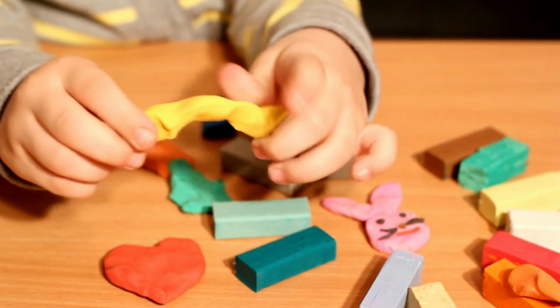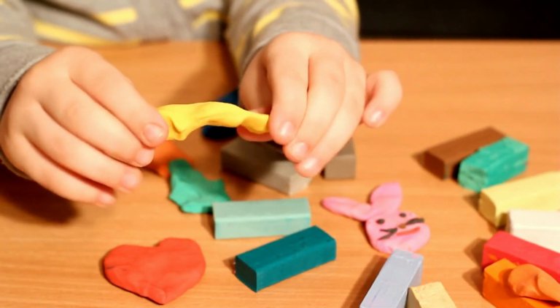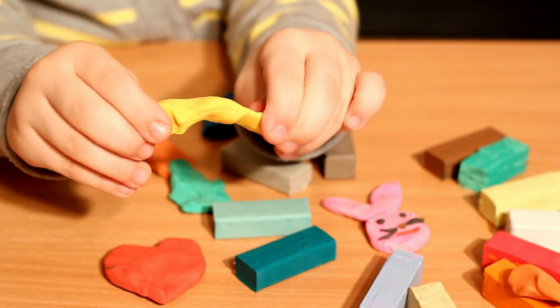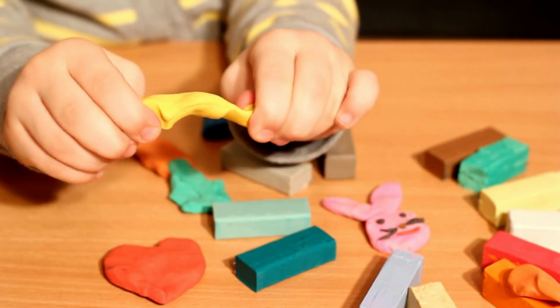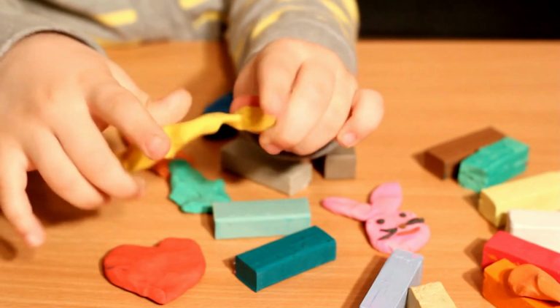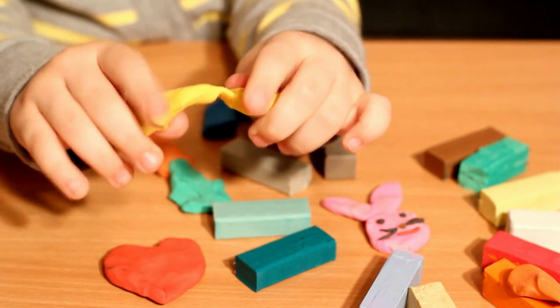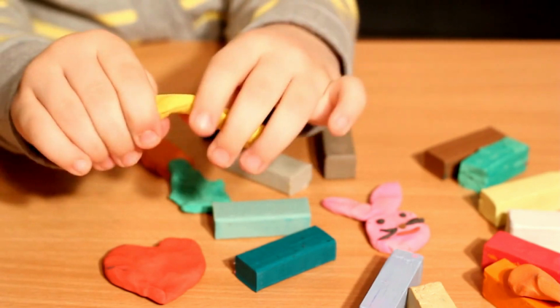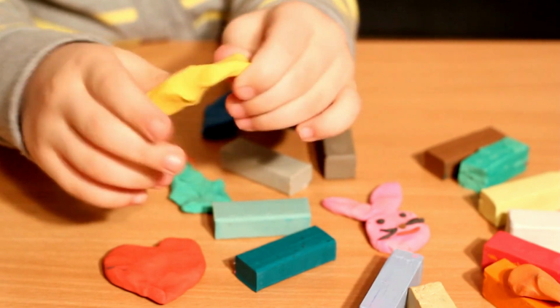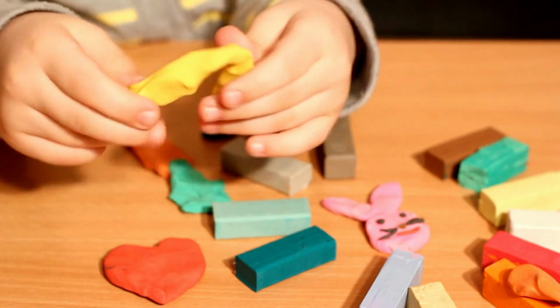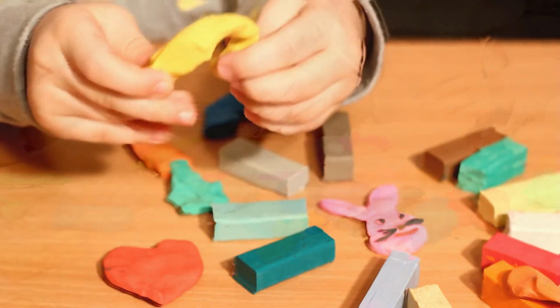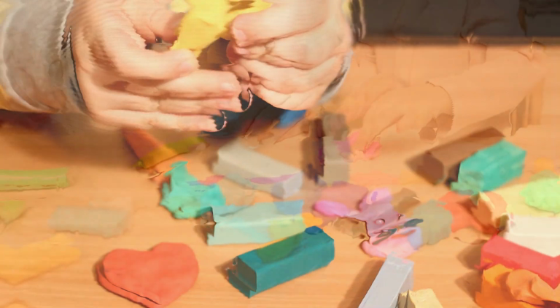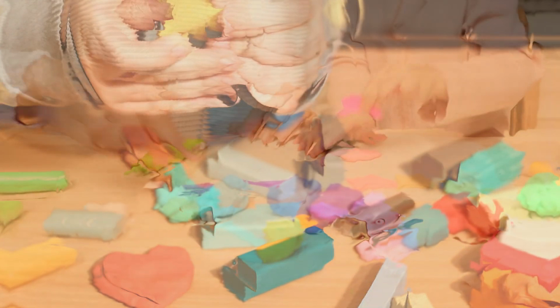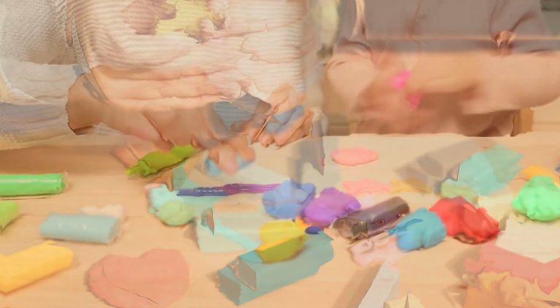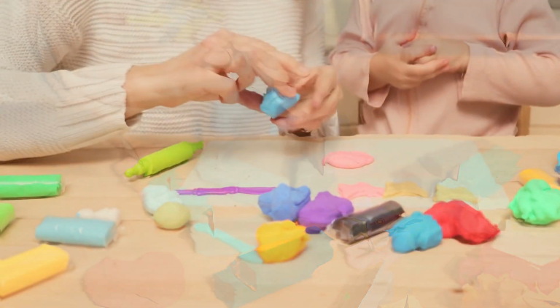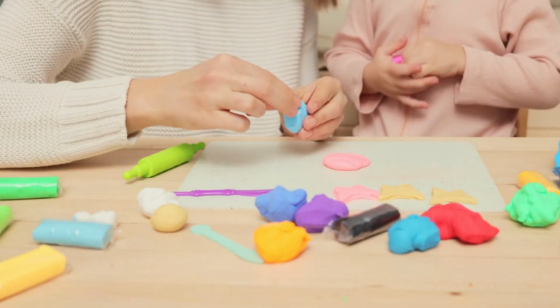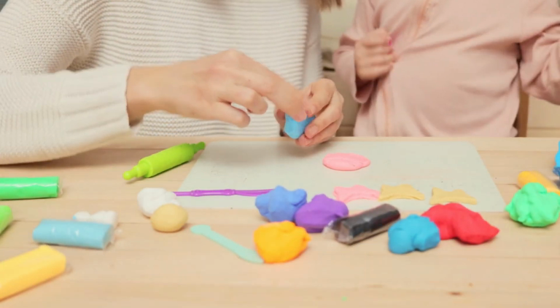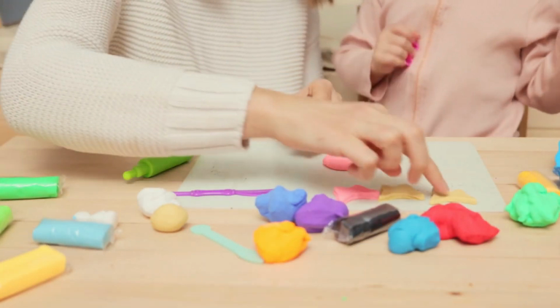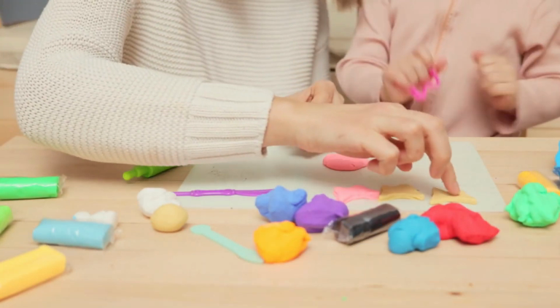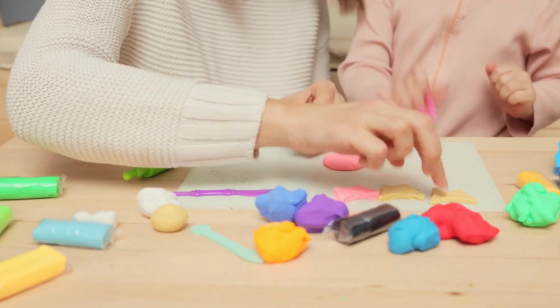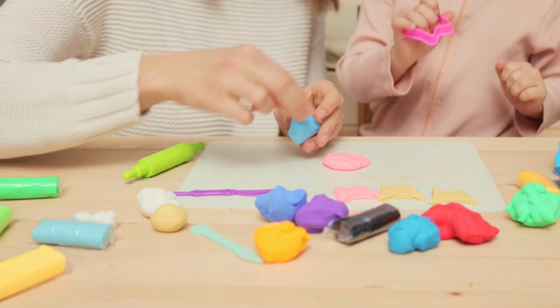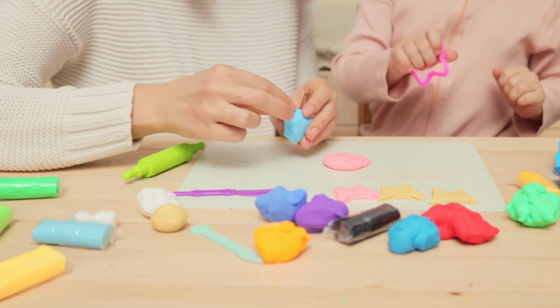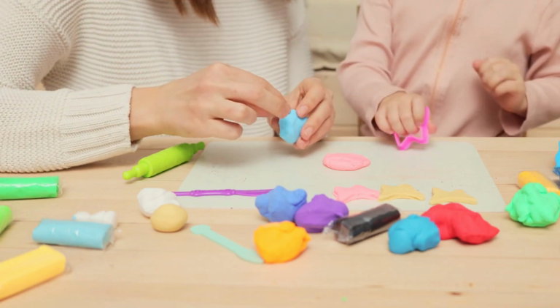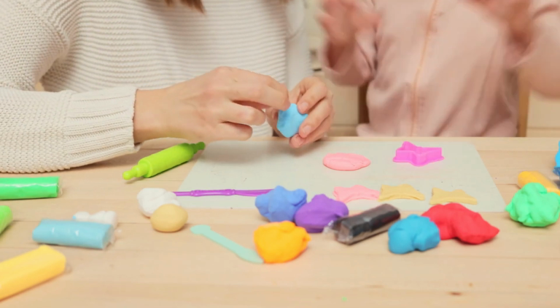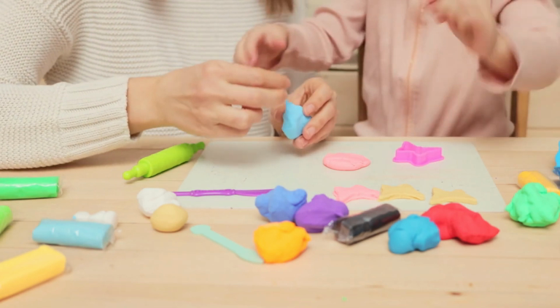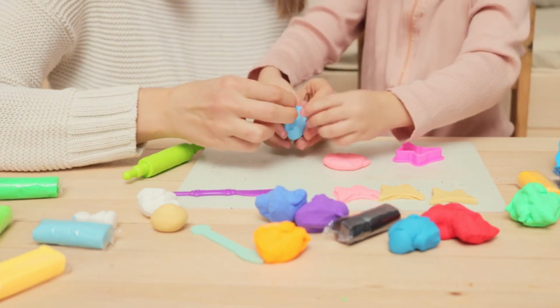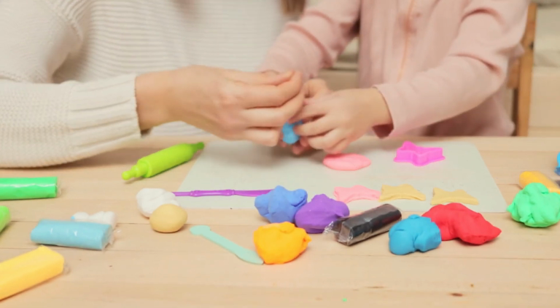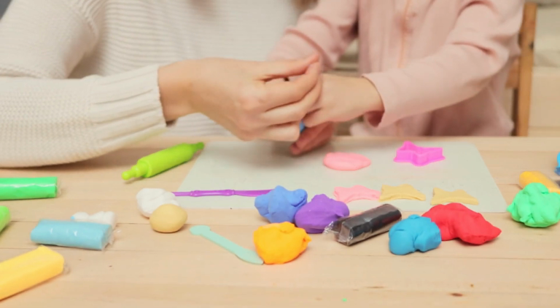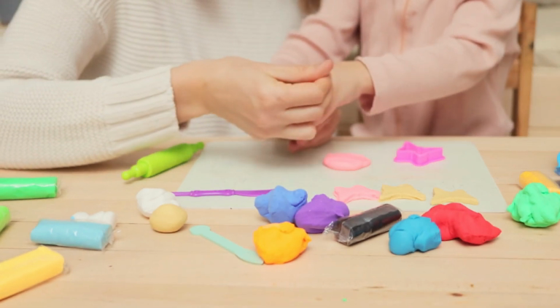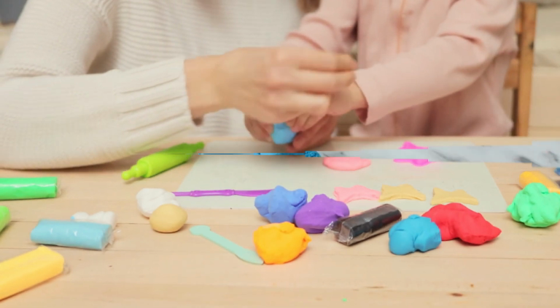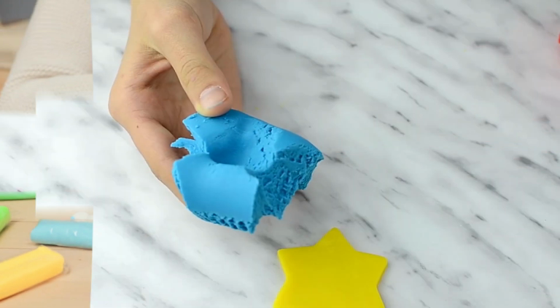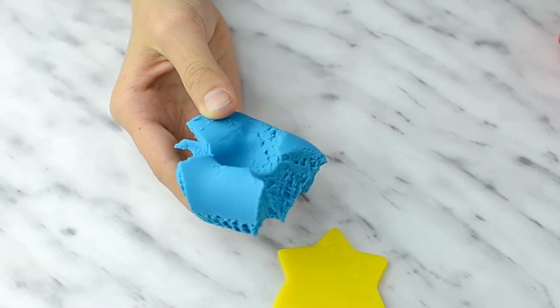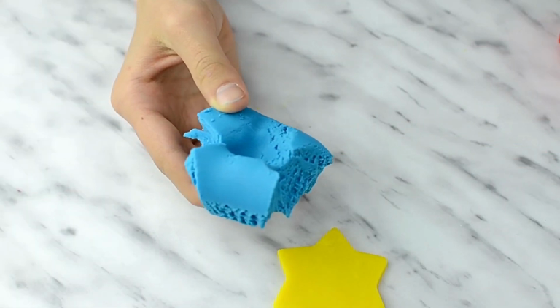Beyond the fun, Play-Doh offers educational benefits by helping children develop hand-eye coordination and fine motor skills. Its colors spark creativity, while sorting and mixing them introduces kids to color recognition.